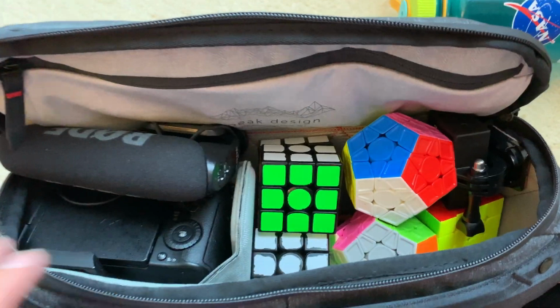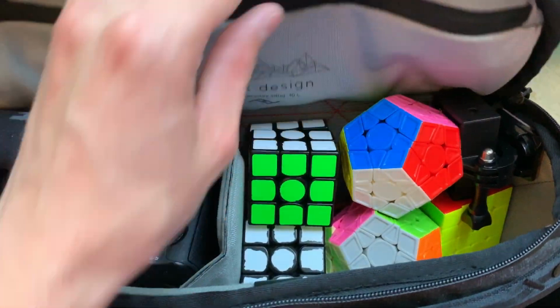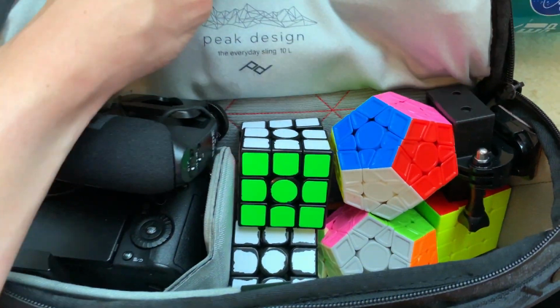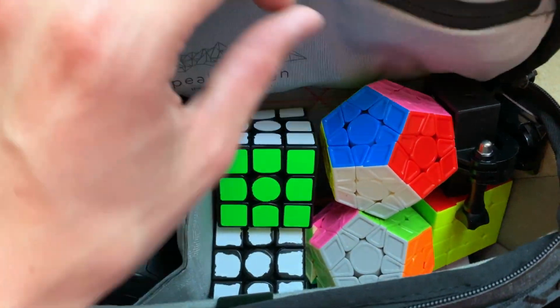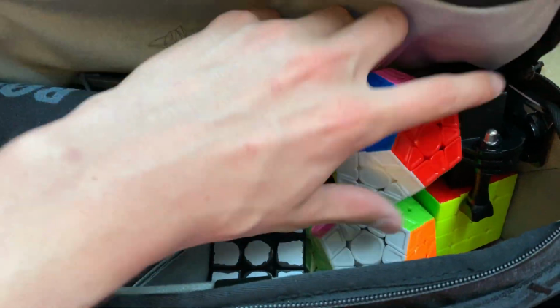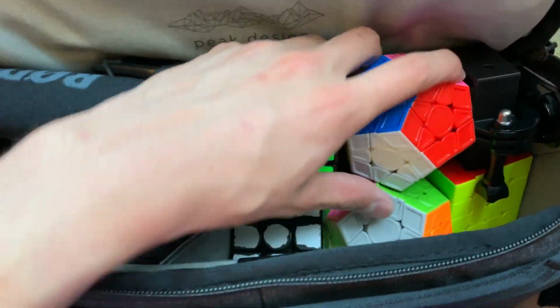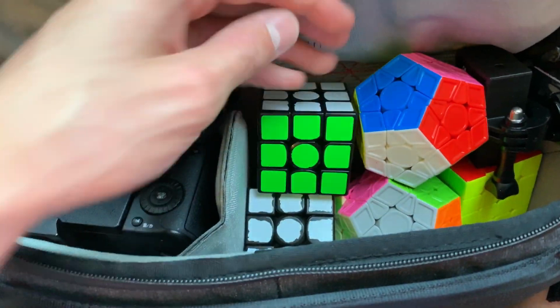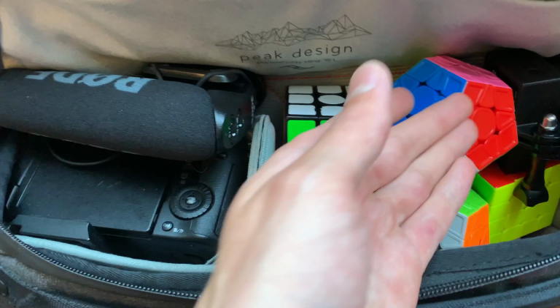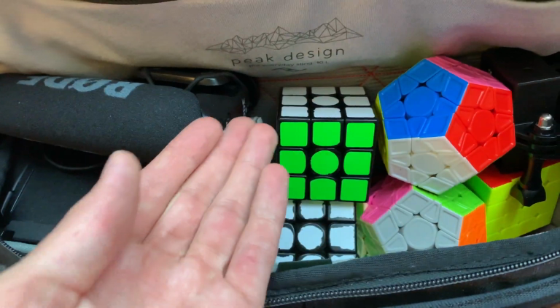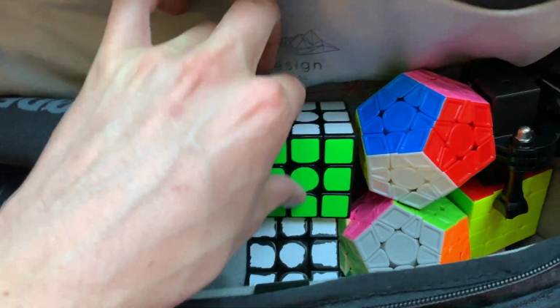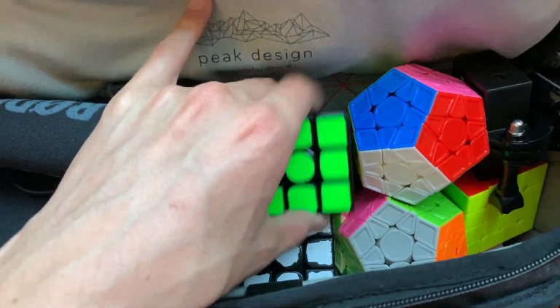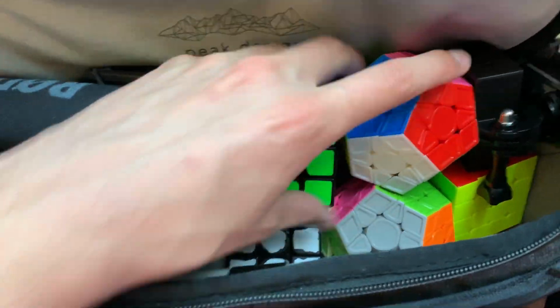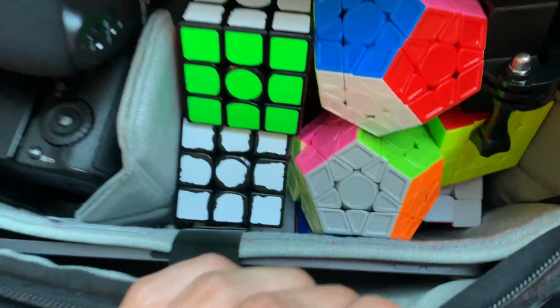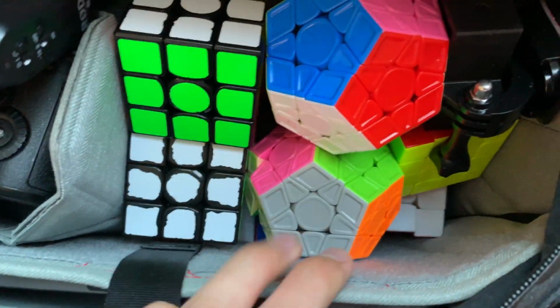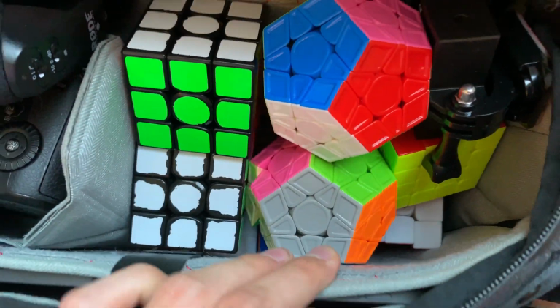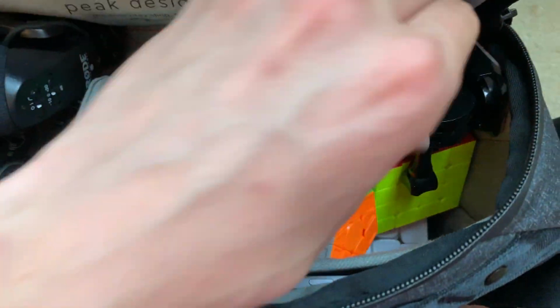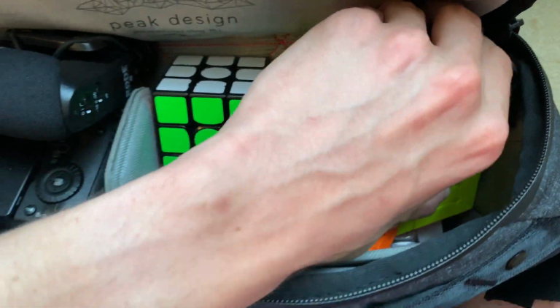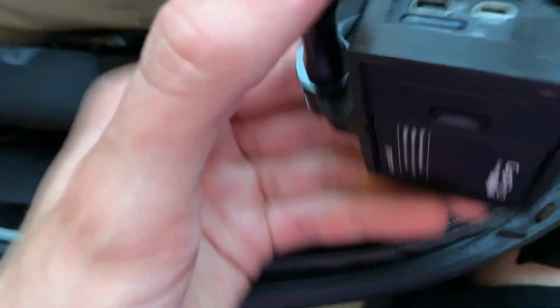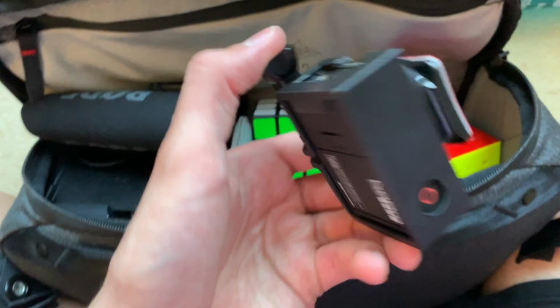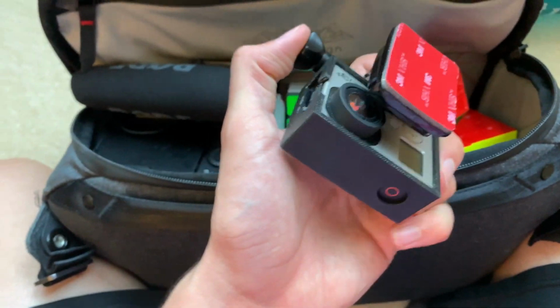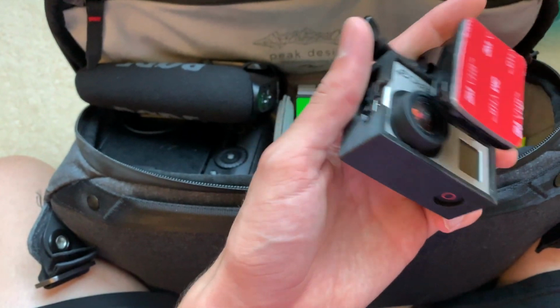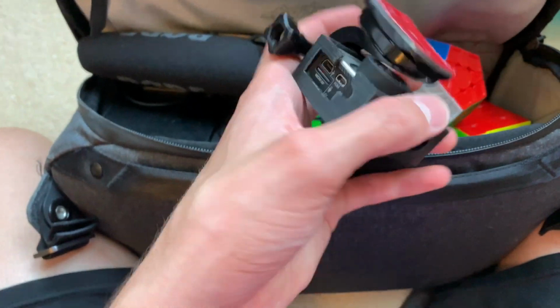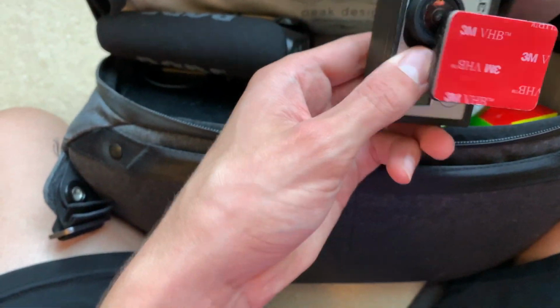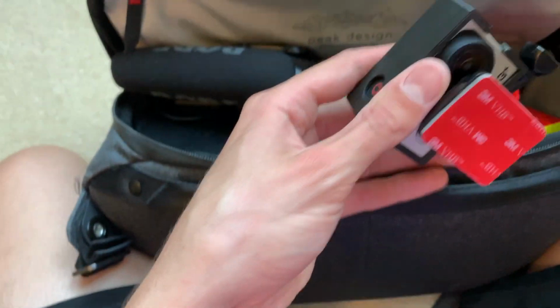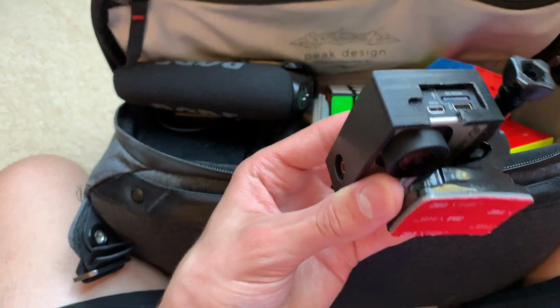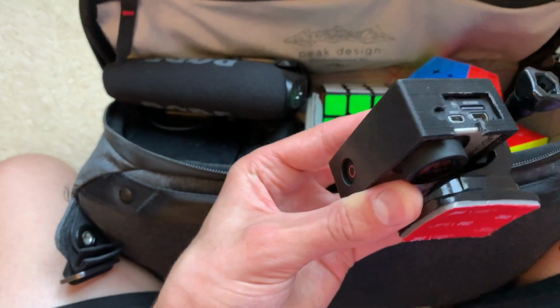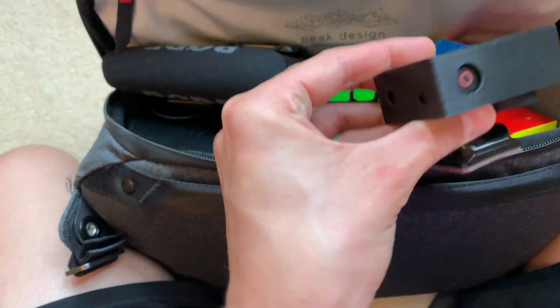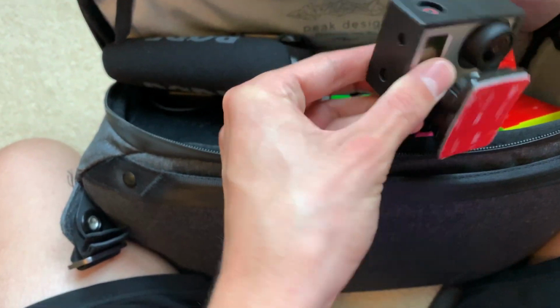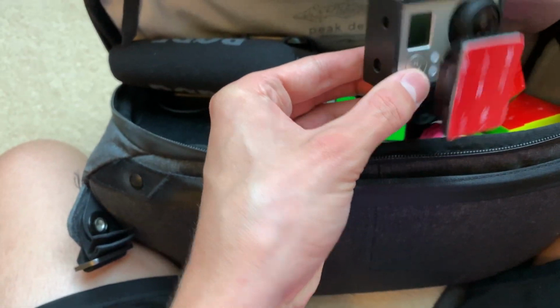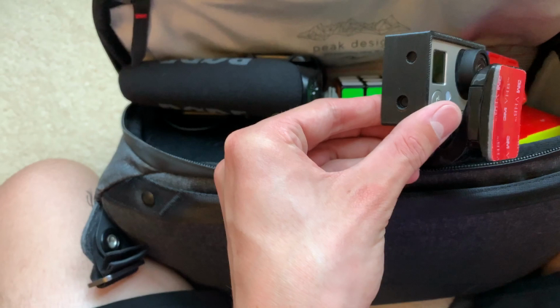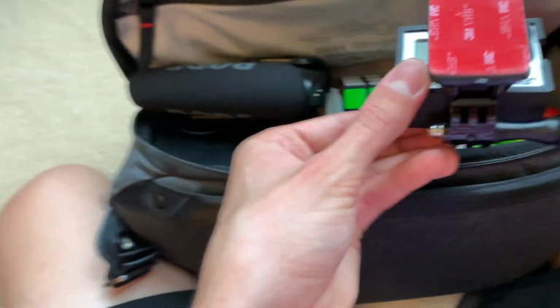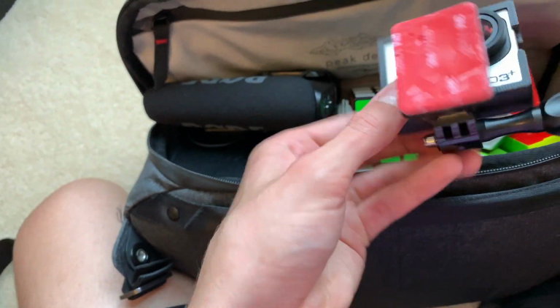Inside you can see I have my most essential cubes right at the top, and they fit in there very nicely. I'm going to be using a GoPro this year — it's going to be interesting. This is a little 3D-printed case I made for it, just to get some better audio.